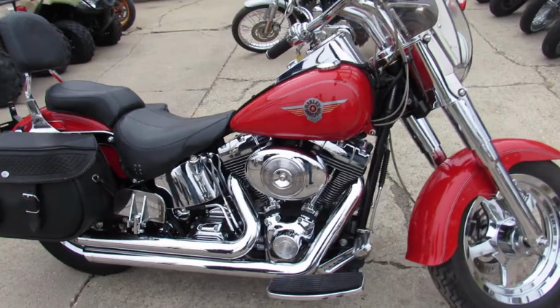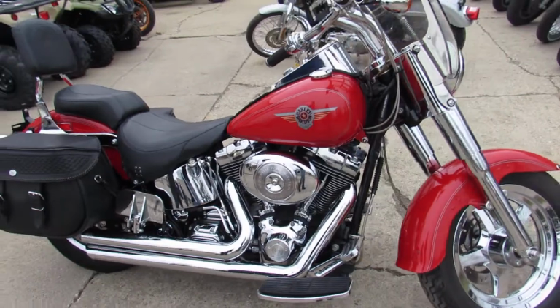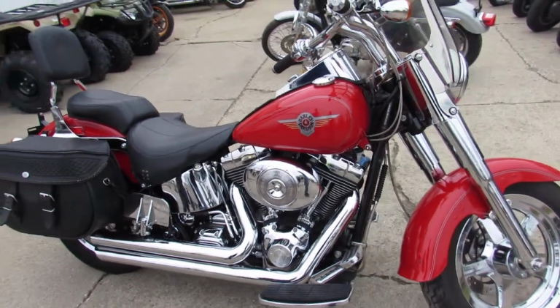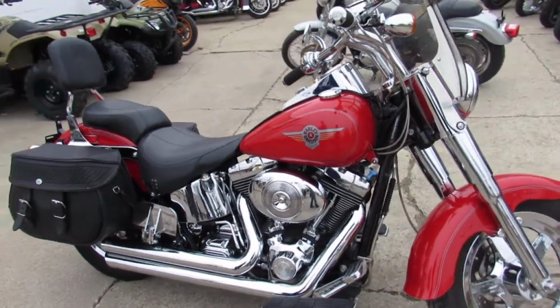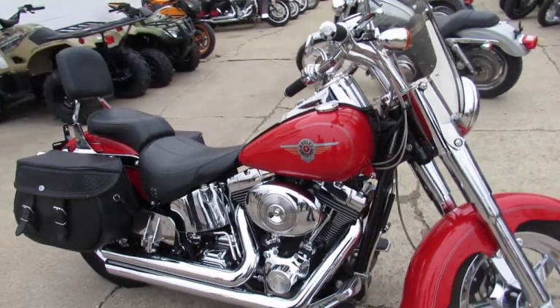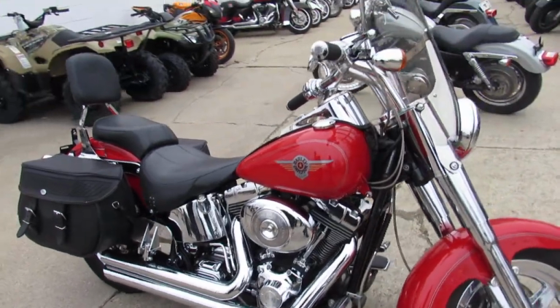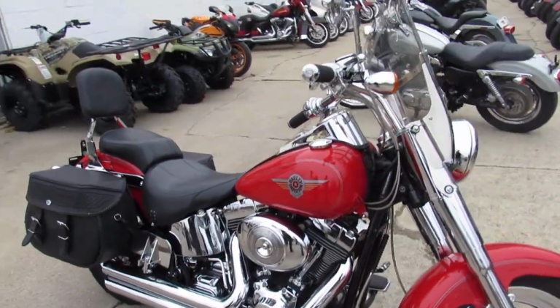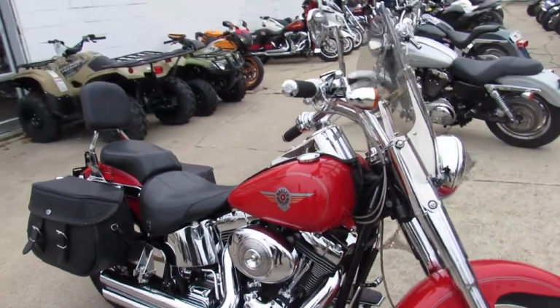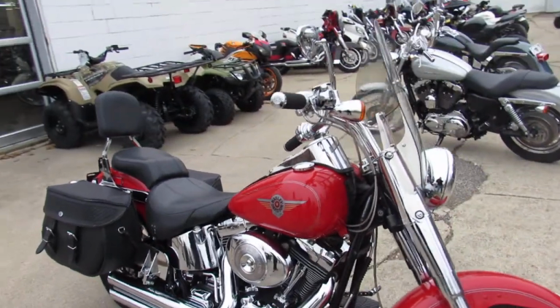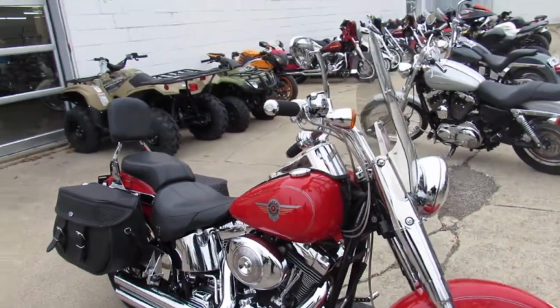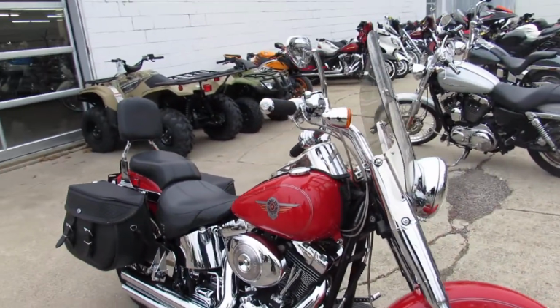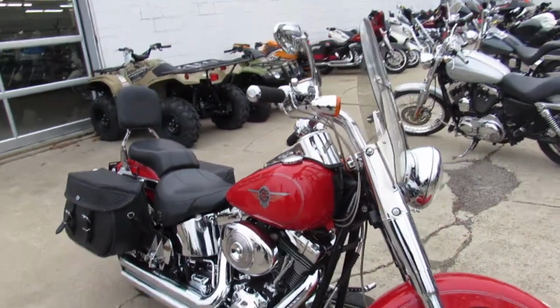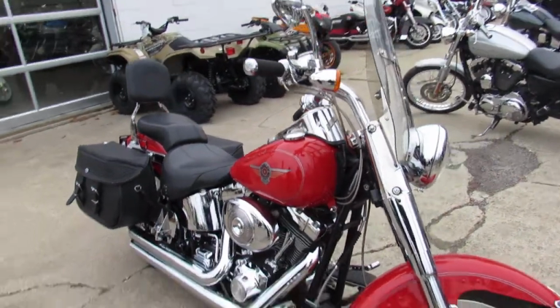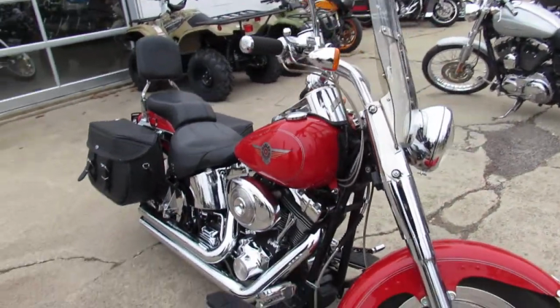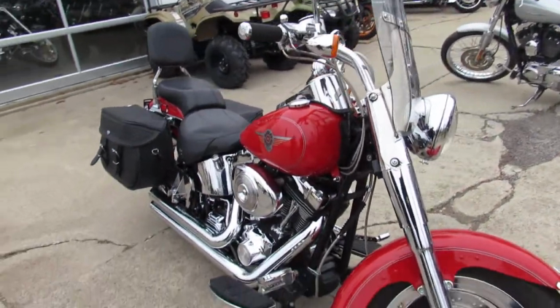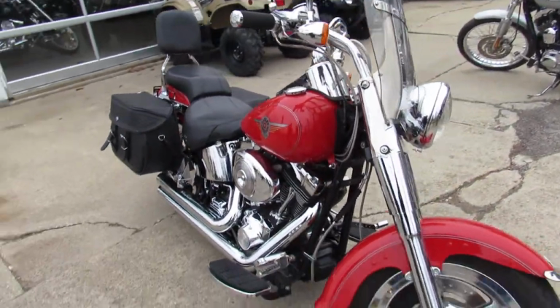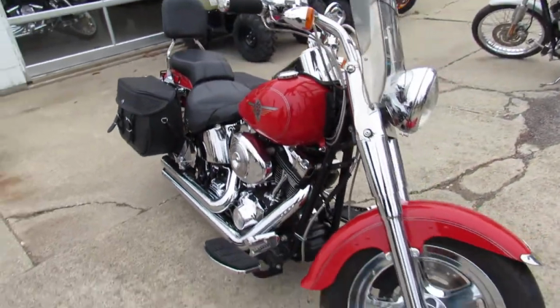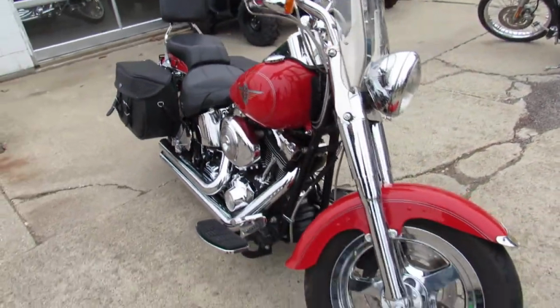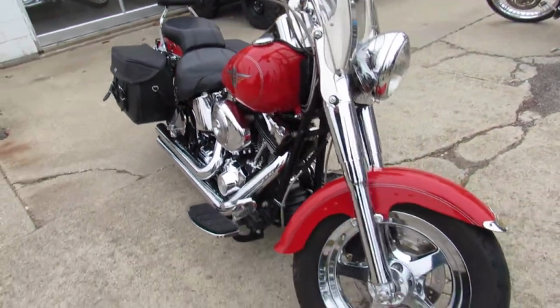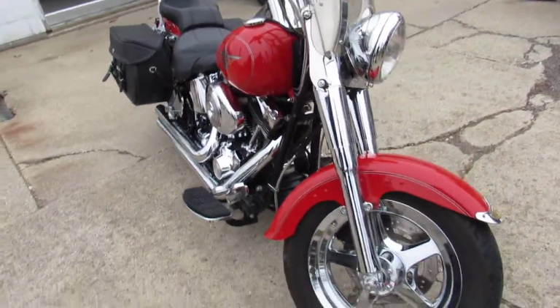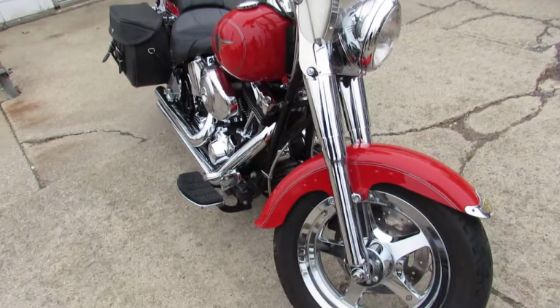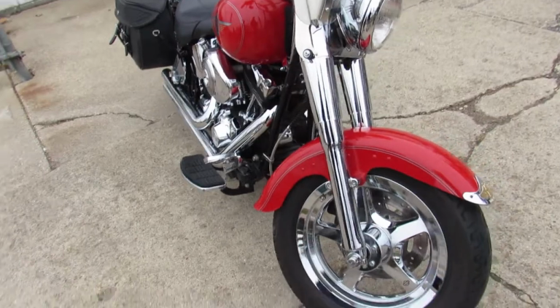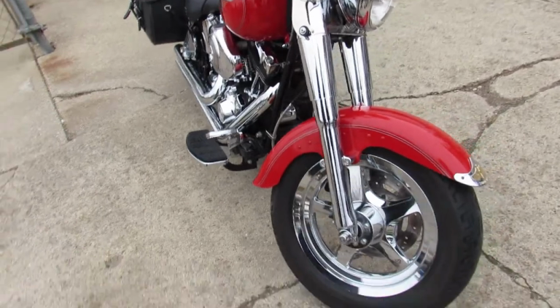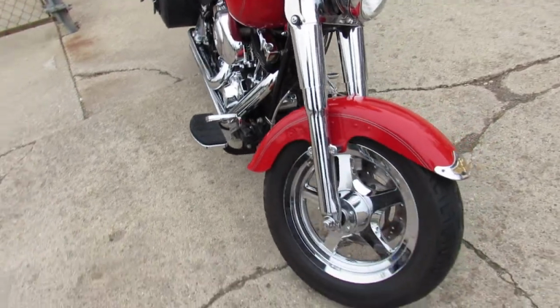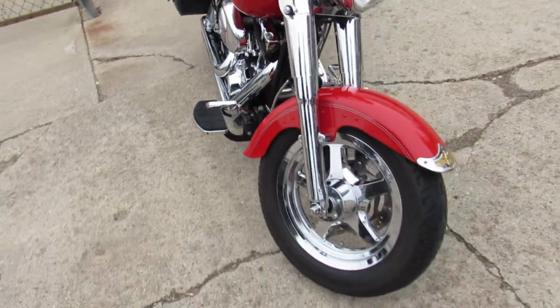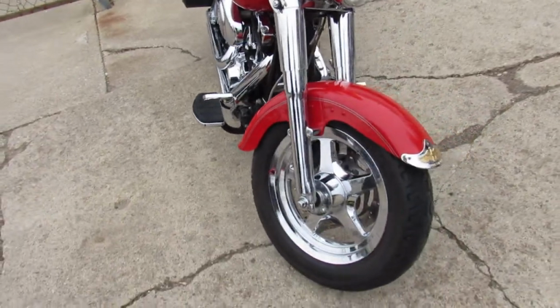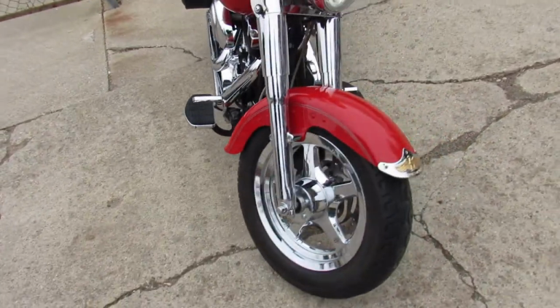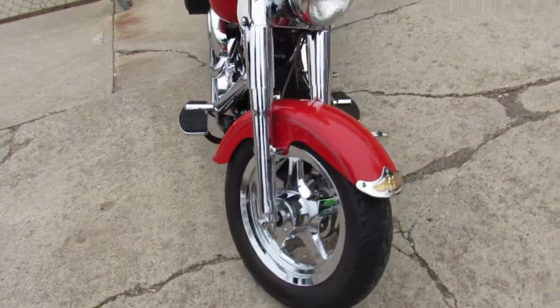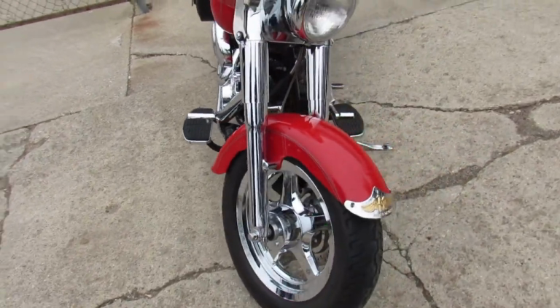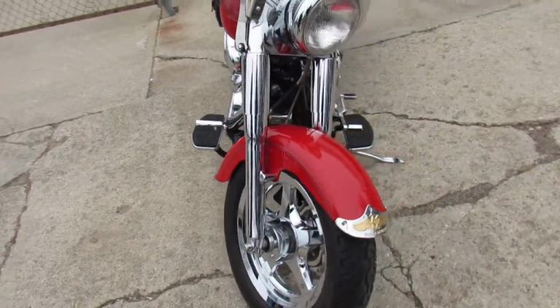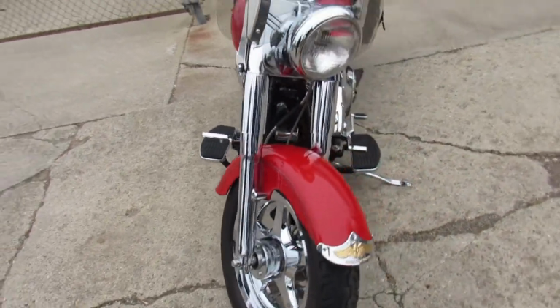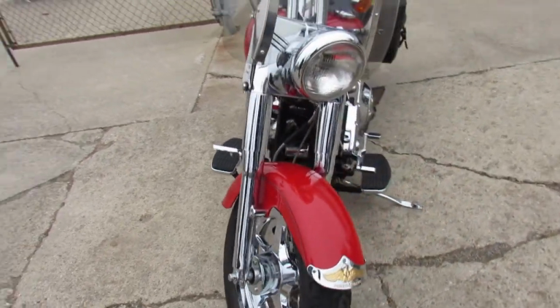You can take a close look at it guys — chrome wheels, chrome switches, chrome switch housings, chrome levers, chrome front end, and a Vance and Hines exhaust with a quick detail.